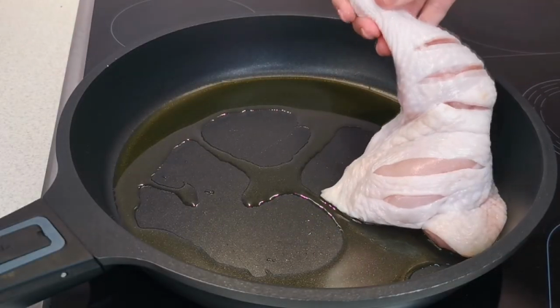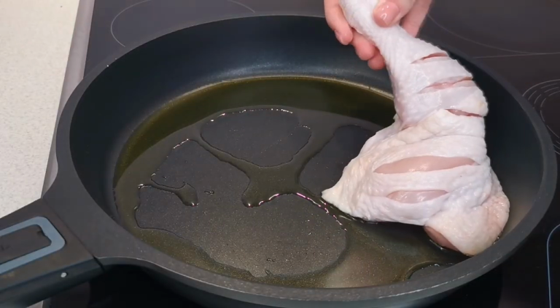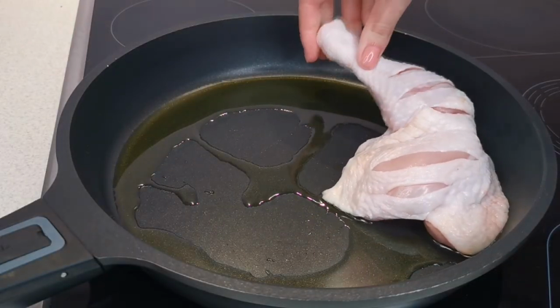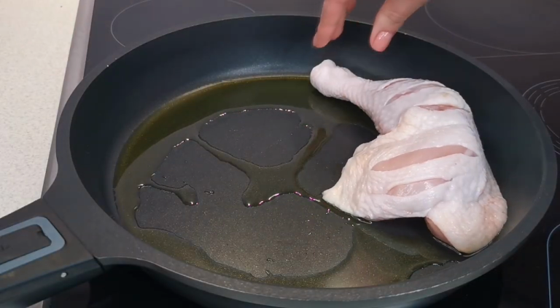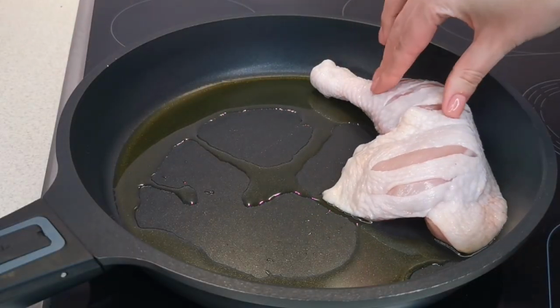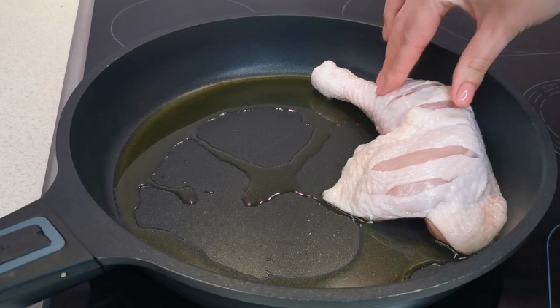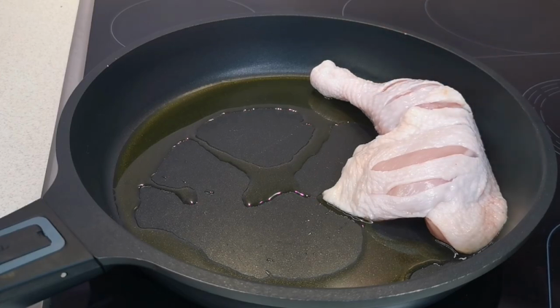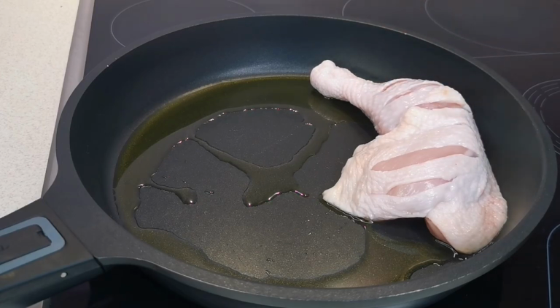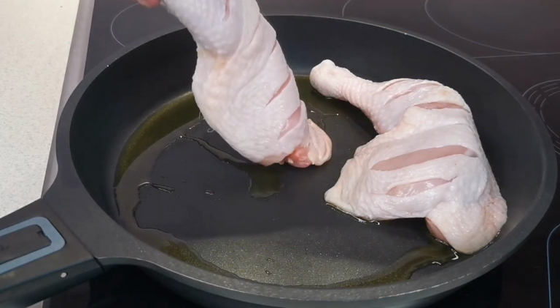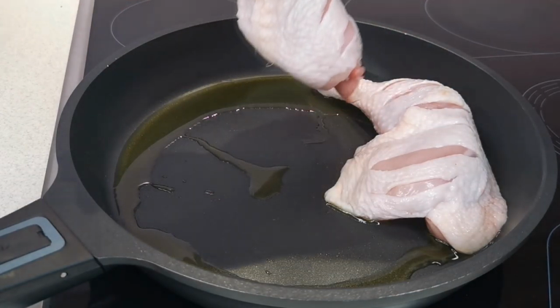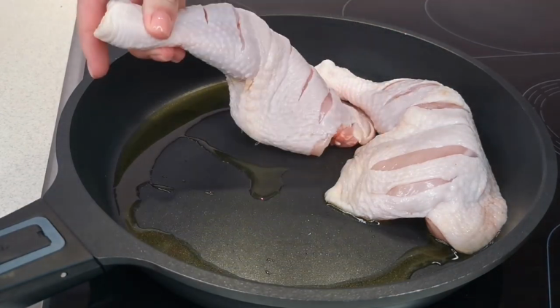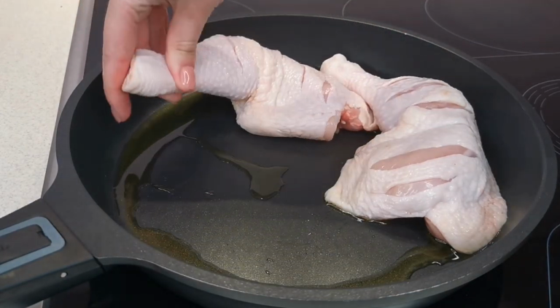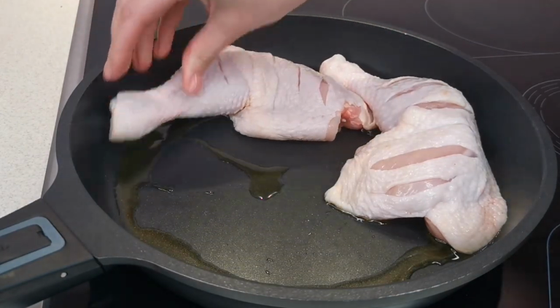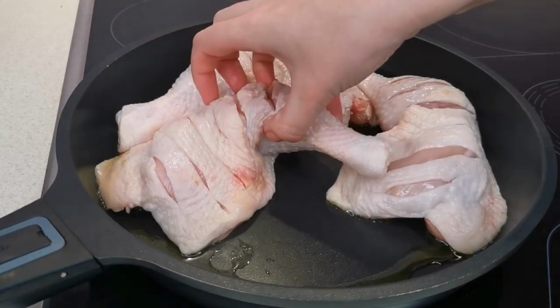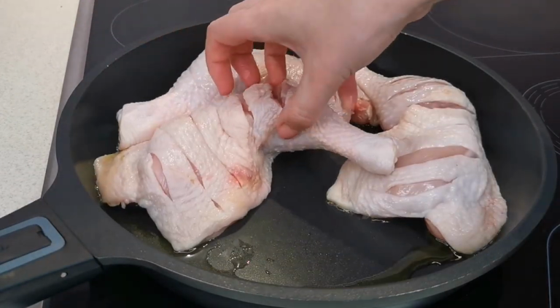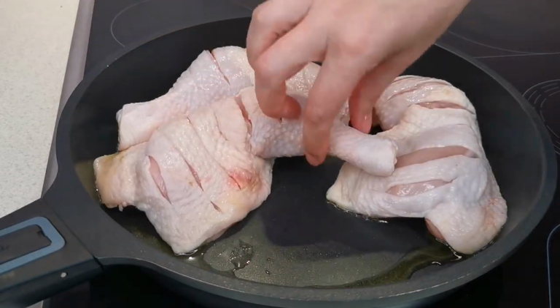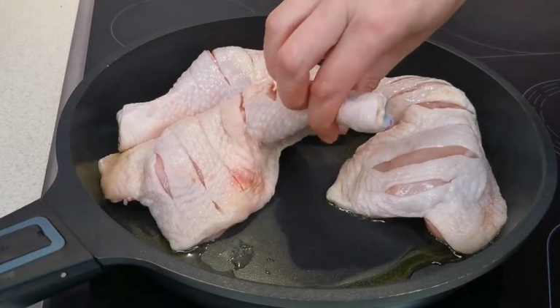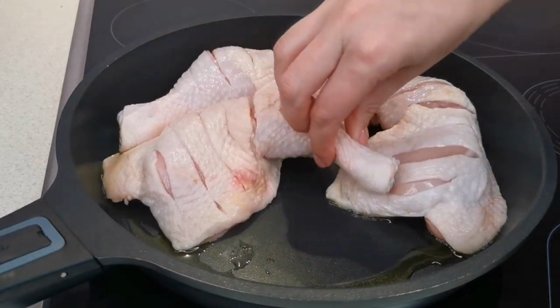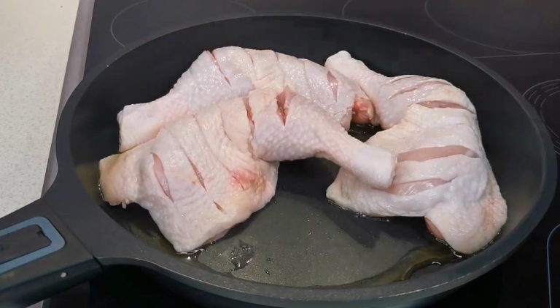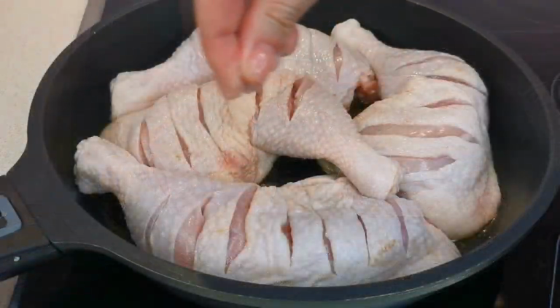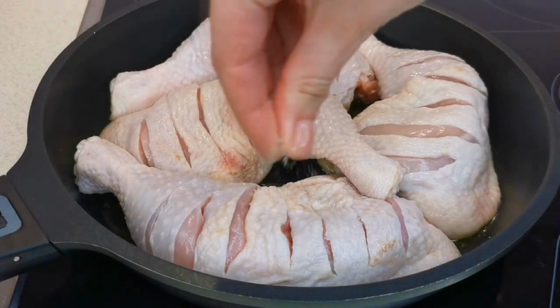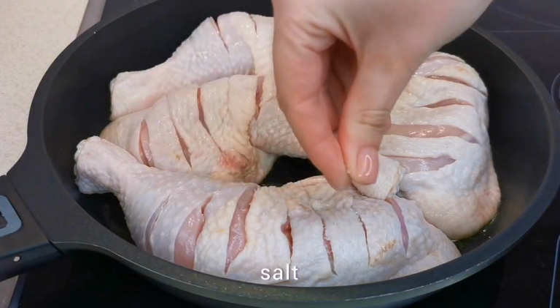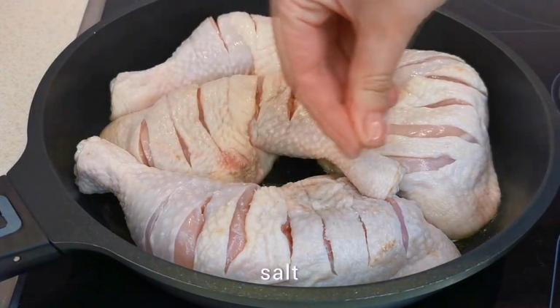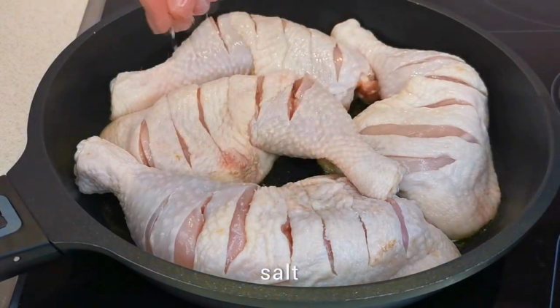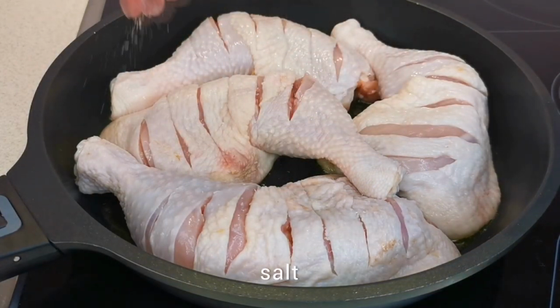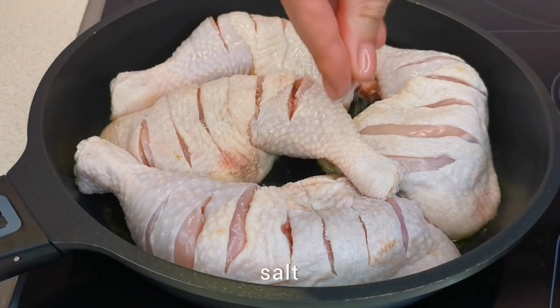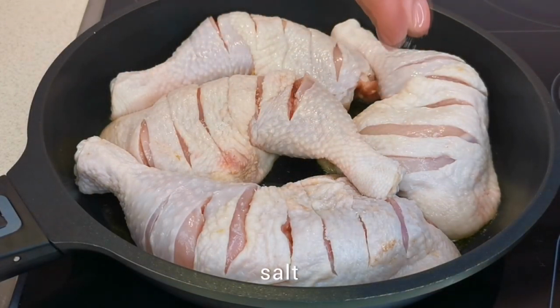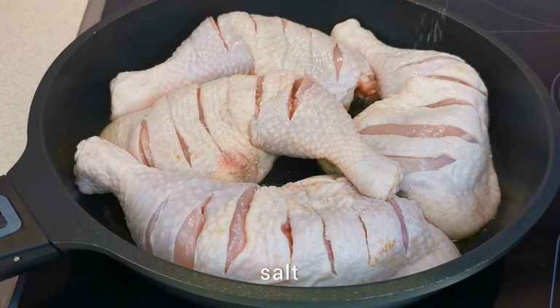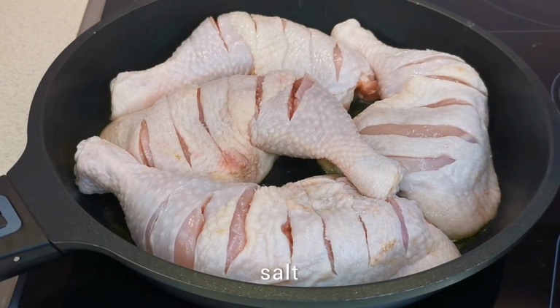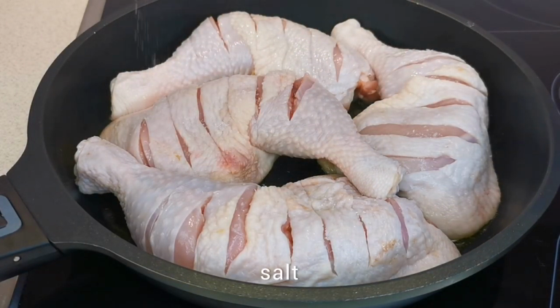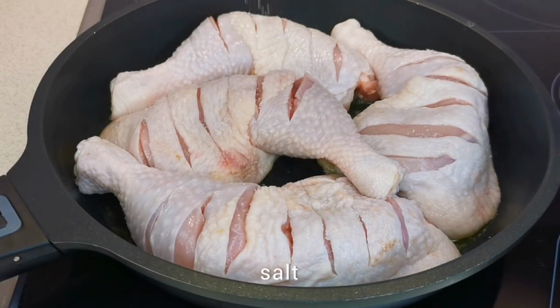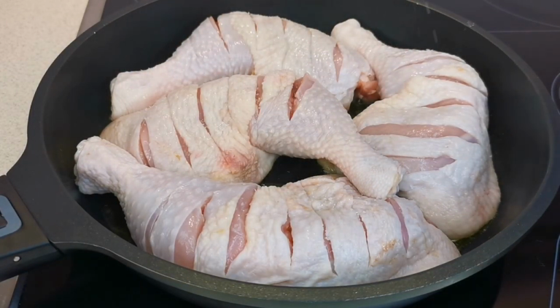Place the chicken legs in a well-heated skillet with olive oil. Add spices, salt, pepper, and add some chopped coriander.